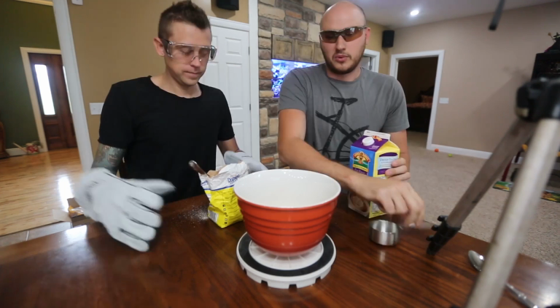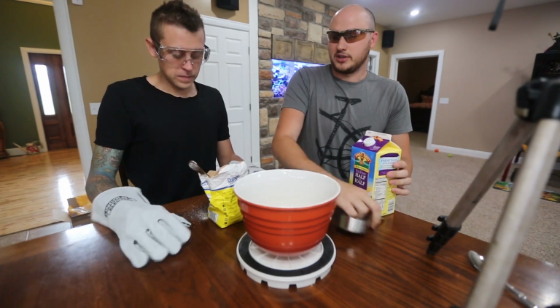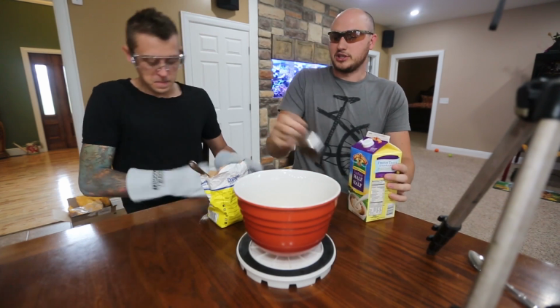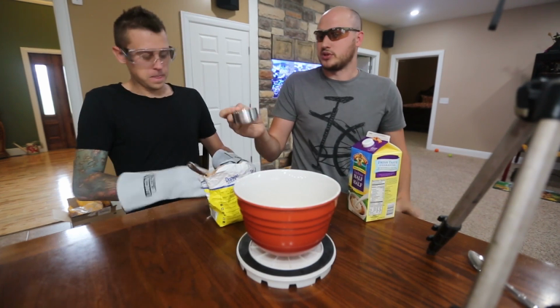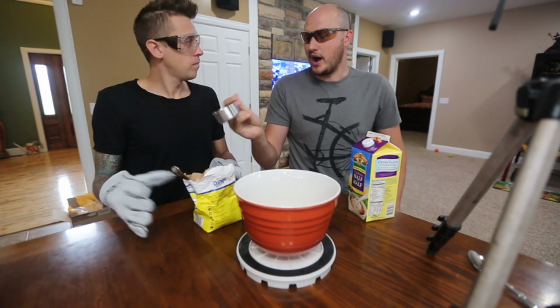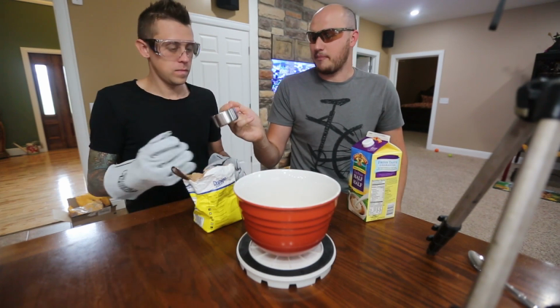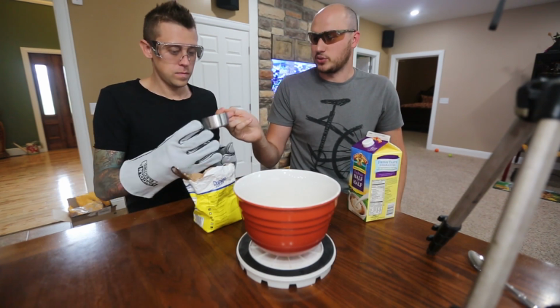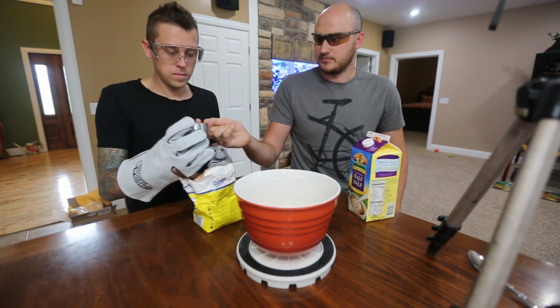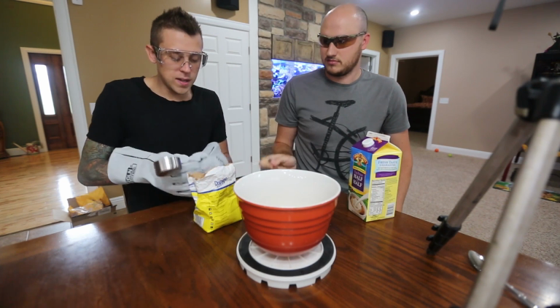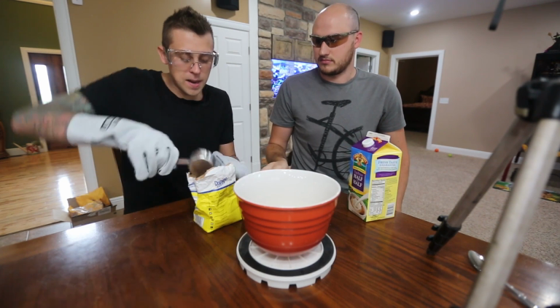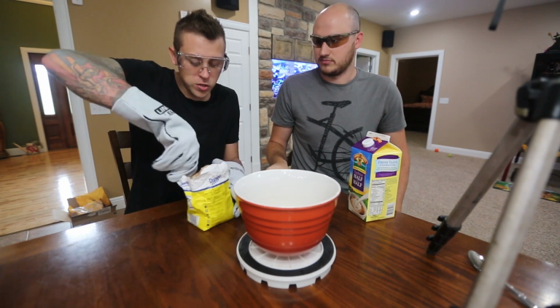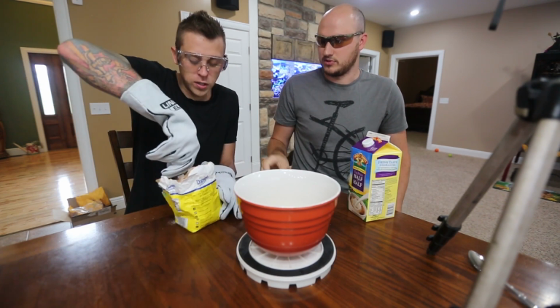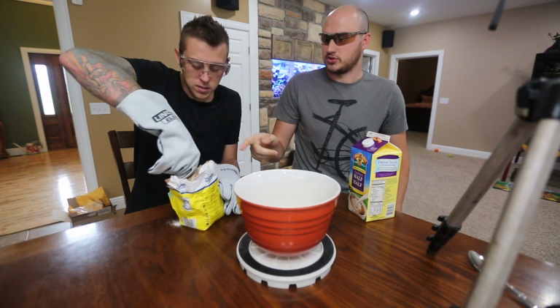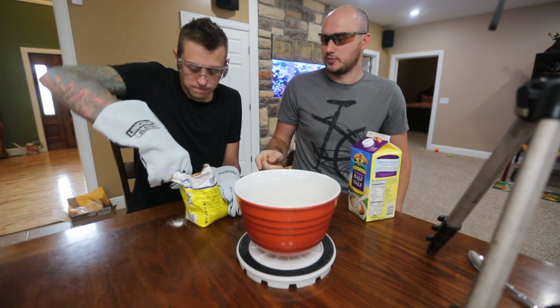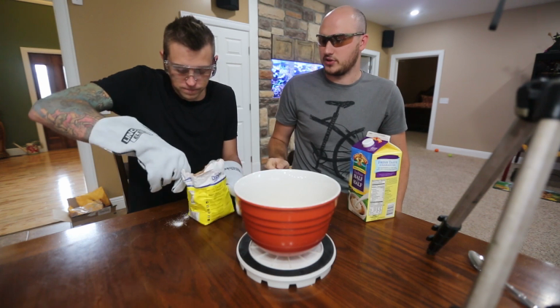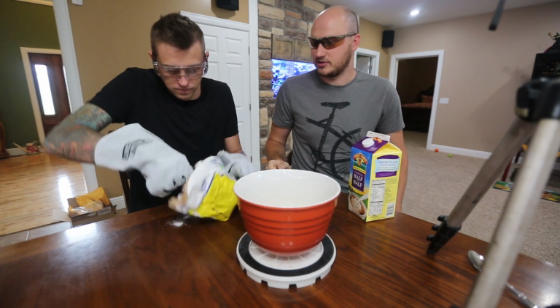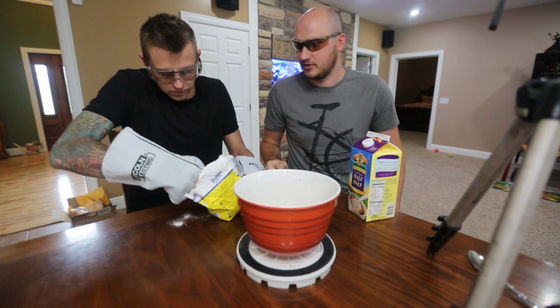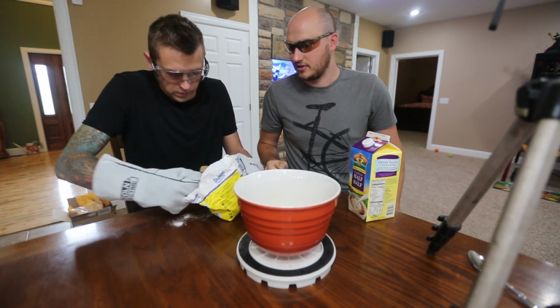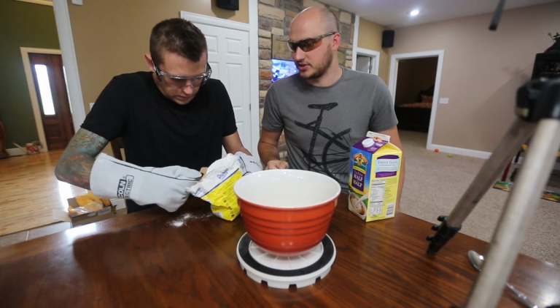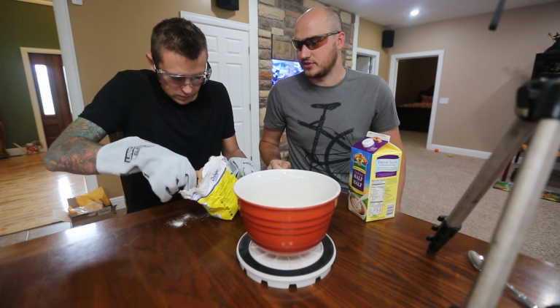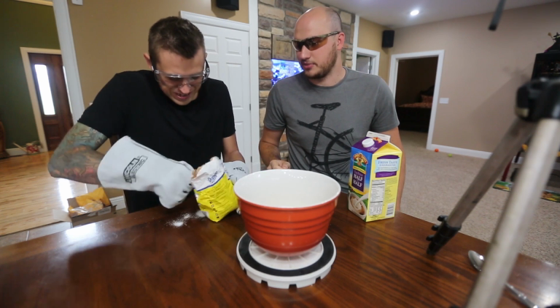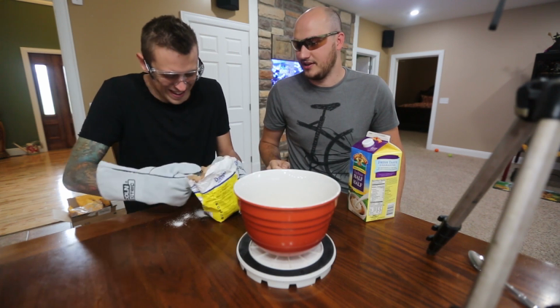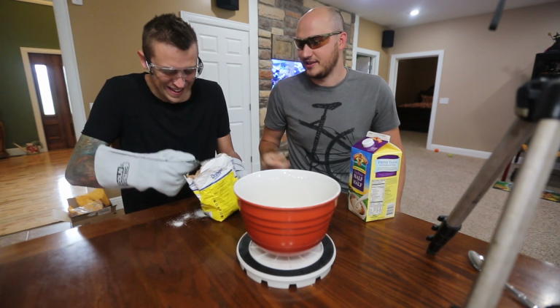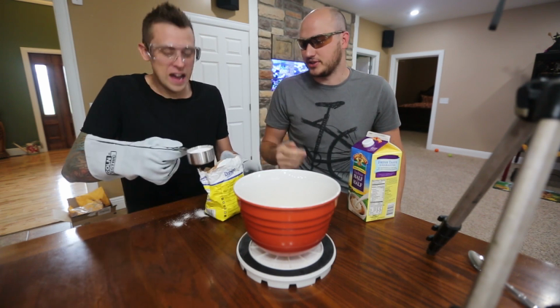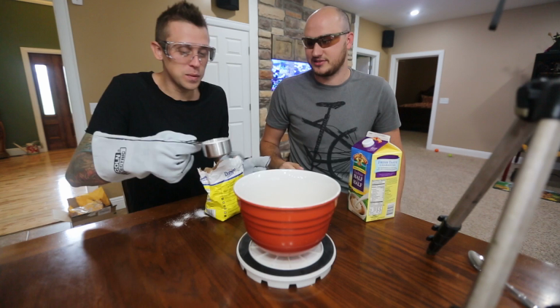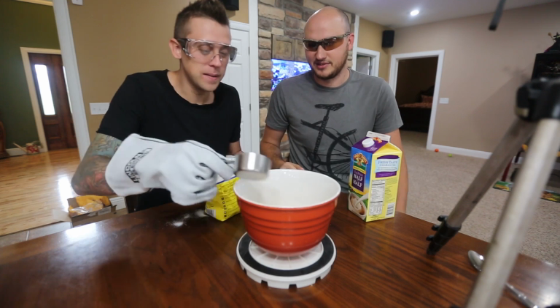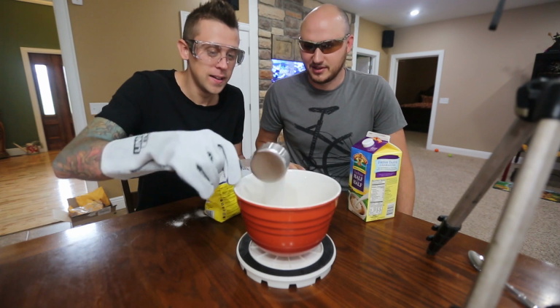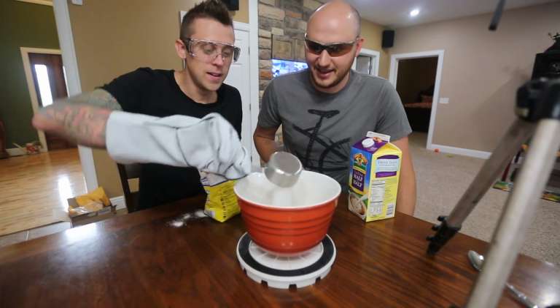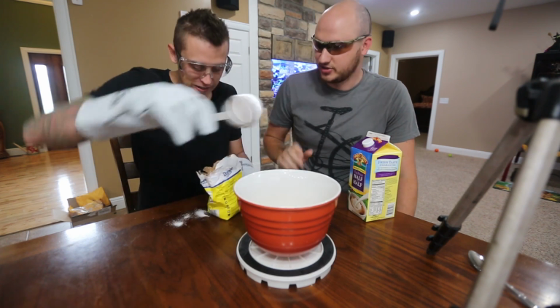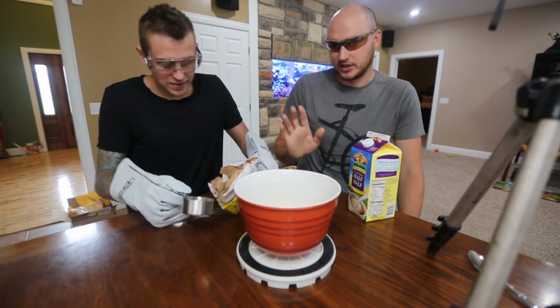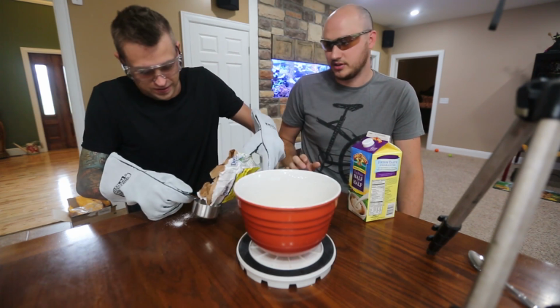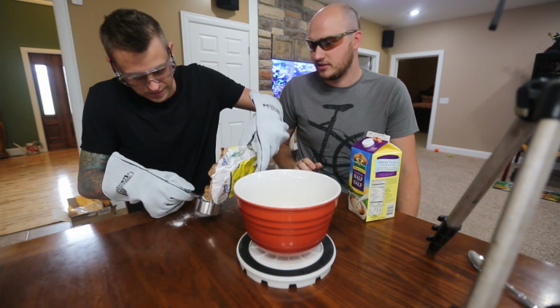What you're going to do is put one cup of sugar — so two scoops of those. Those gloves don't help you. That's good enough. How safe do we got to be, man? Sugar, man — you never know!